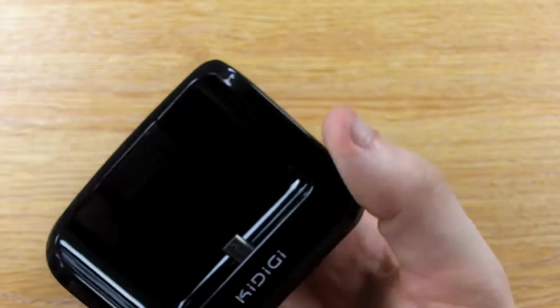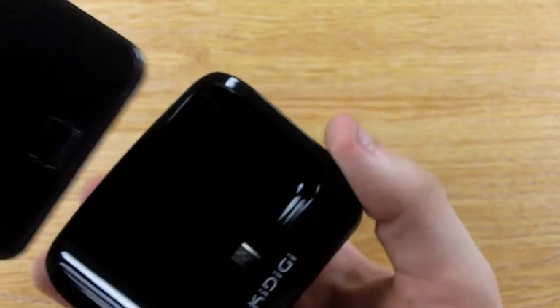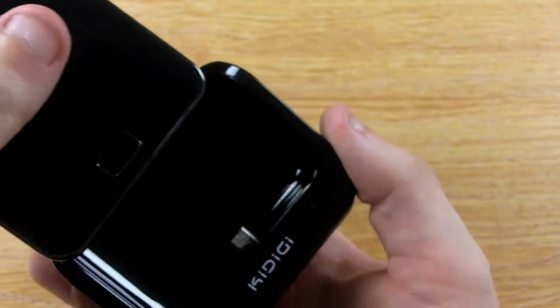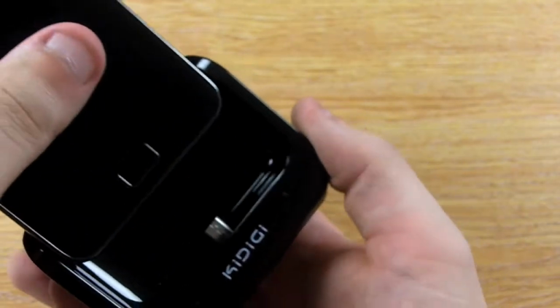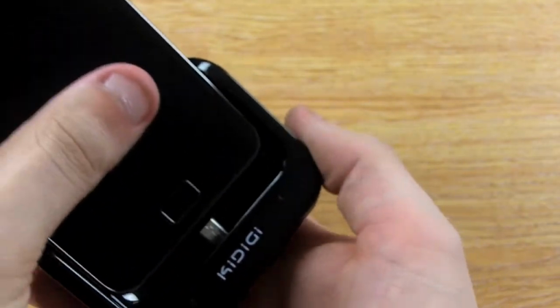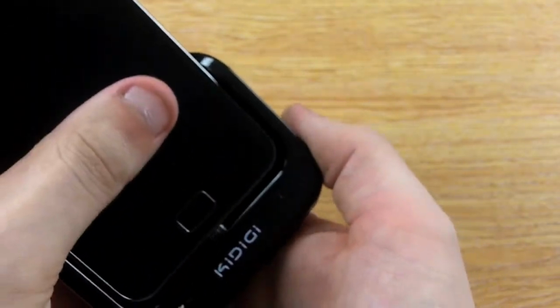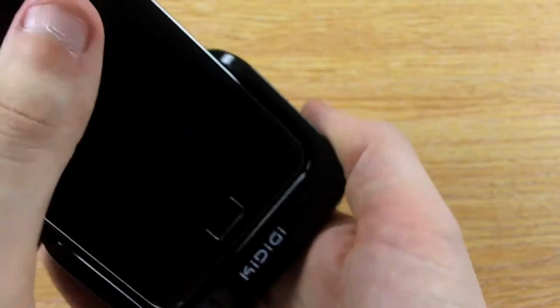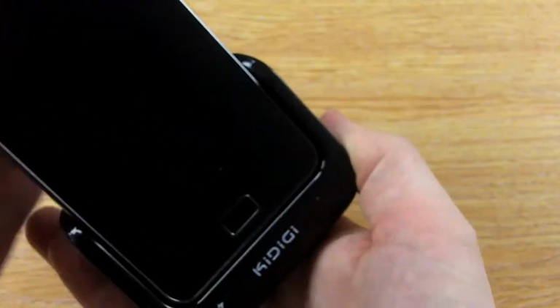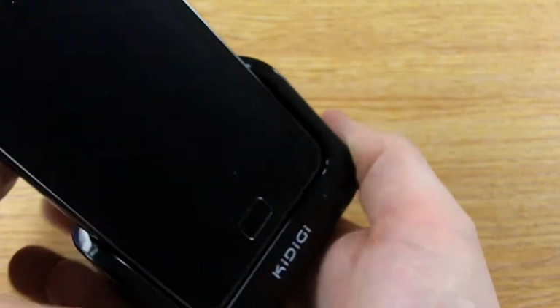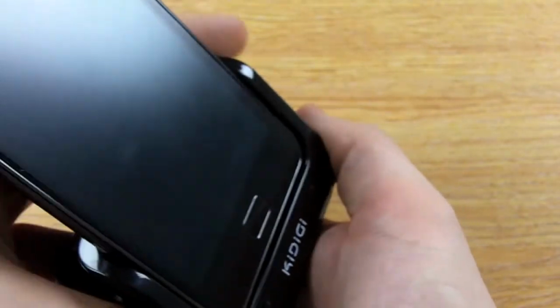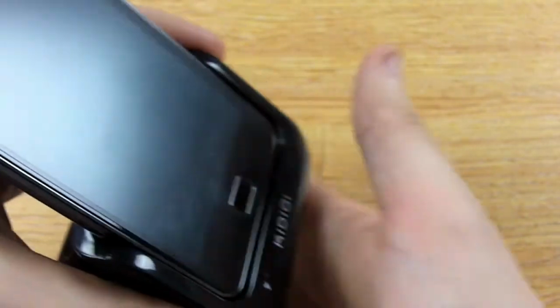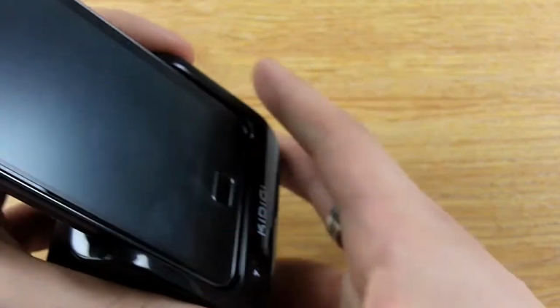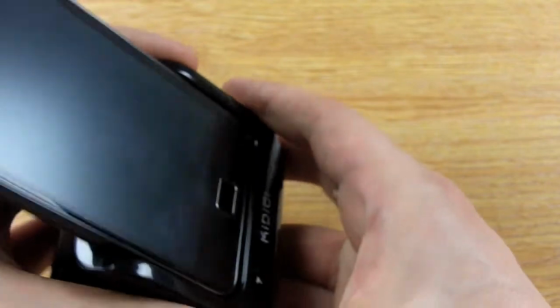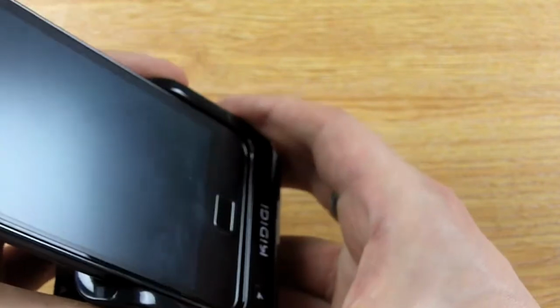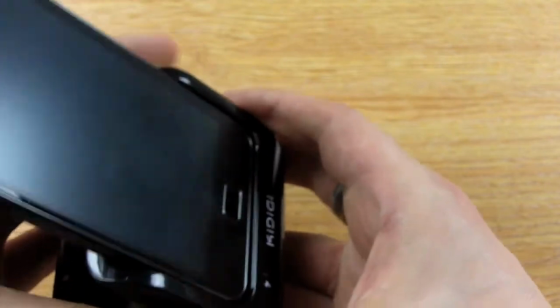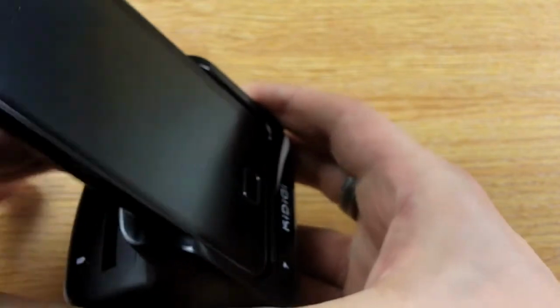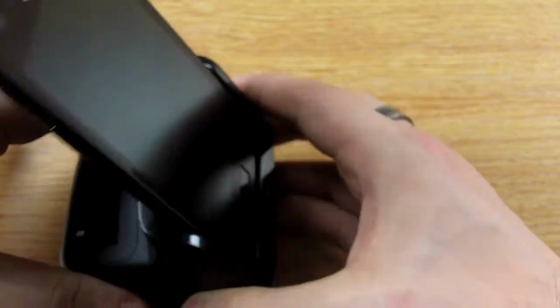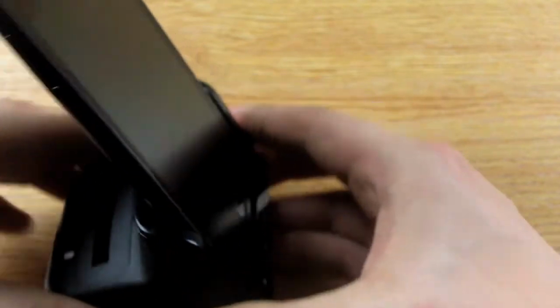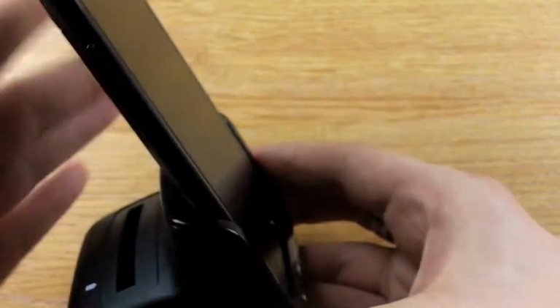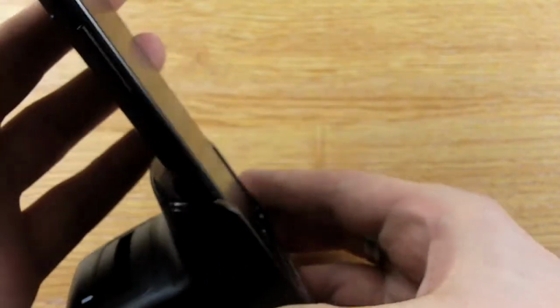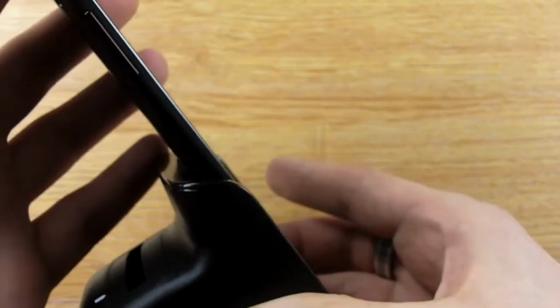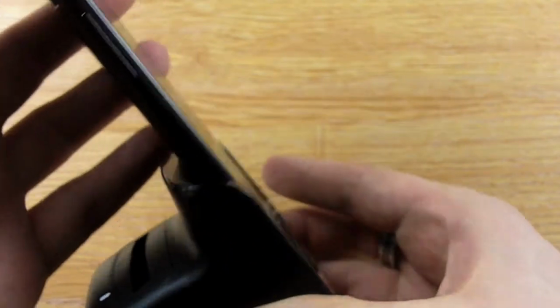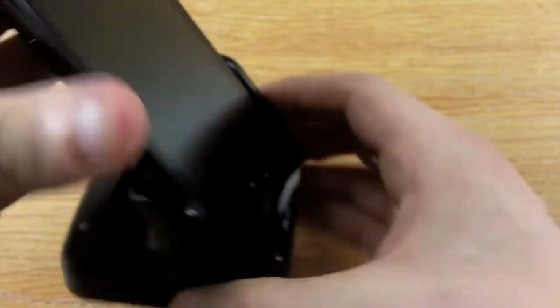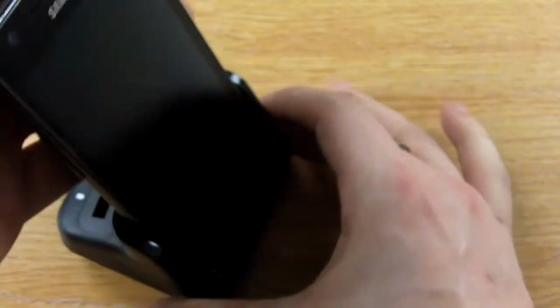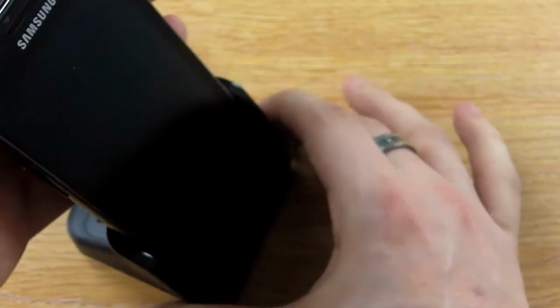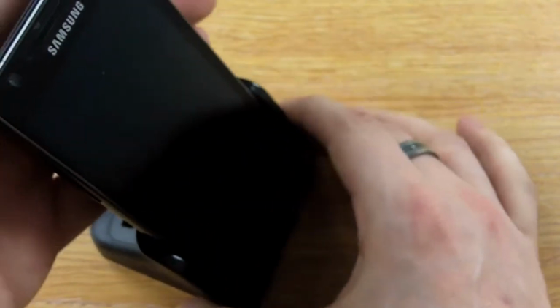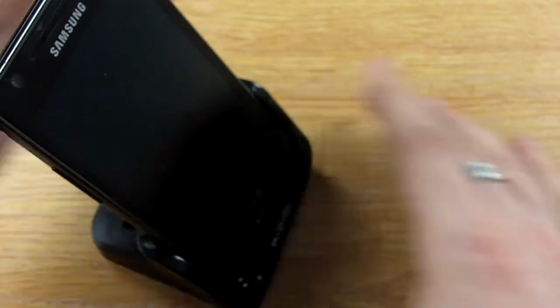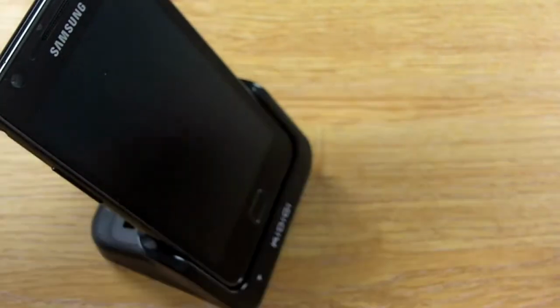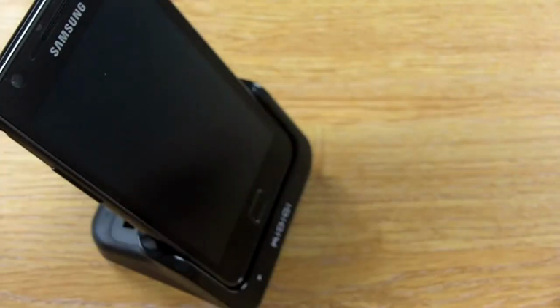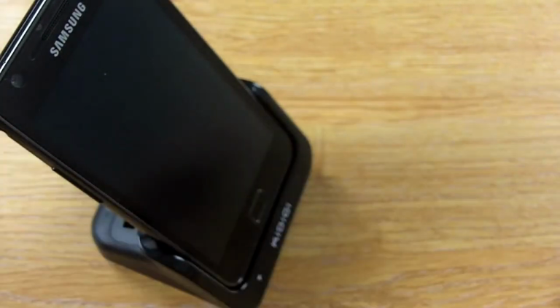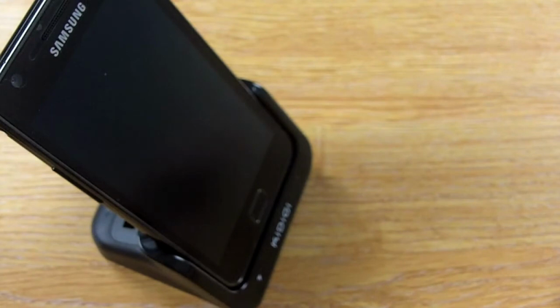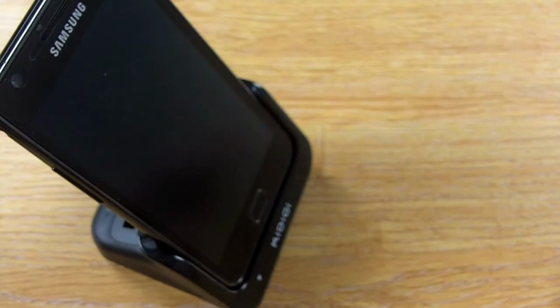Using this cradle is simple — just slide your phone in and it's a perfect fit. As you can see, it looks quite stylish and supports your phone perfectly.